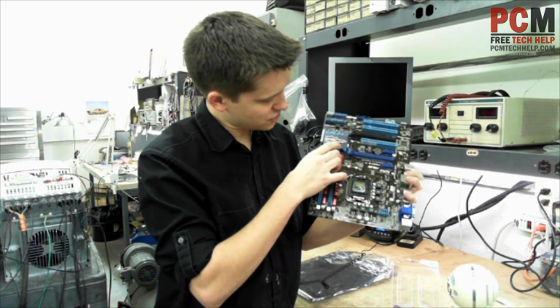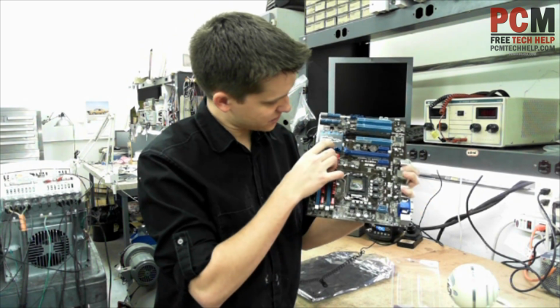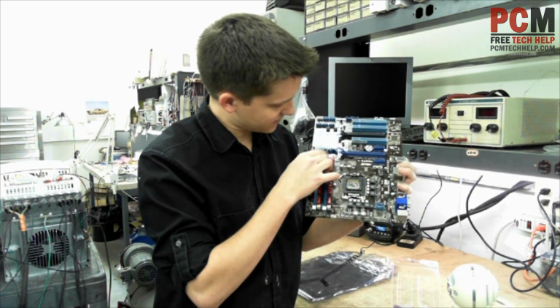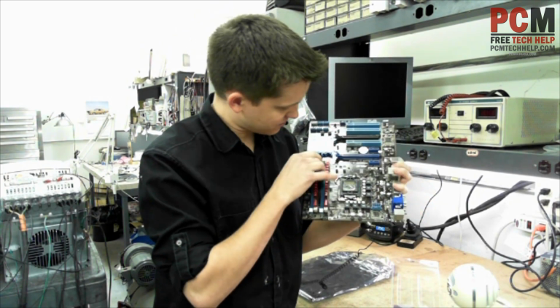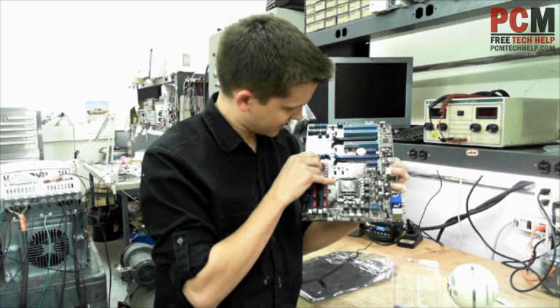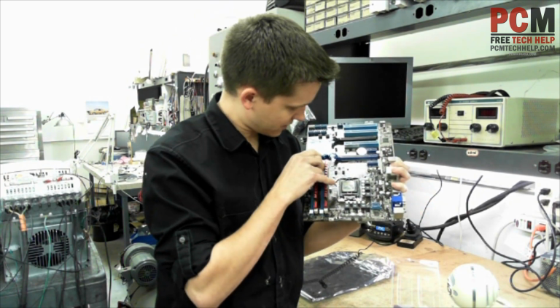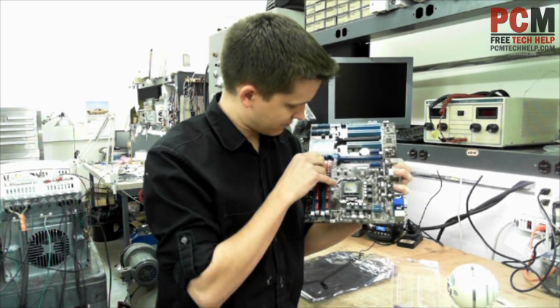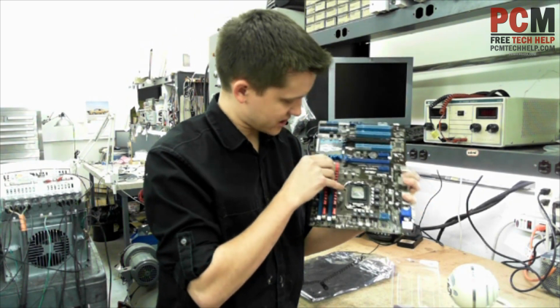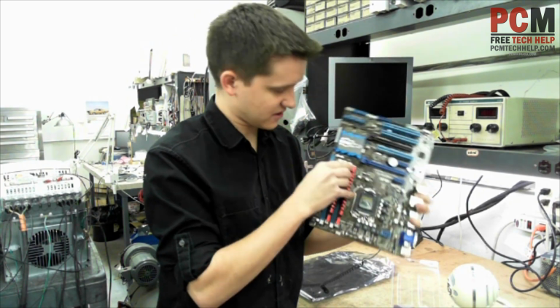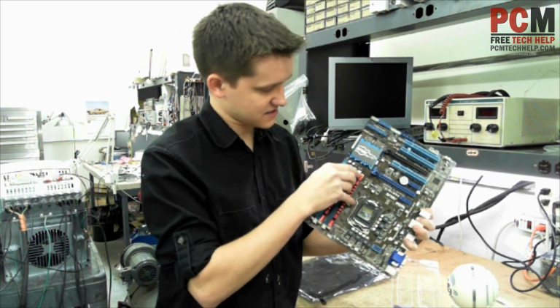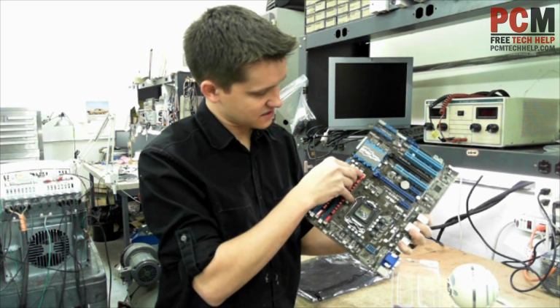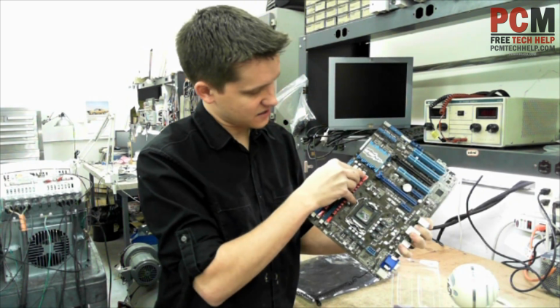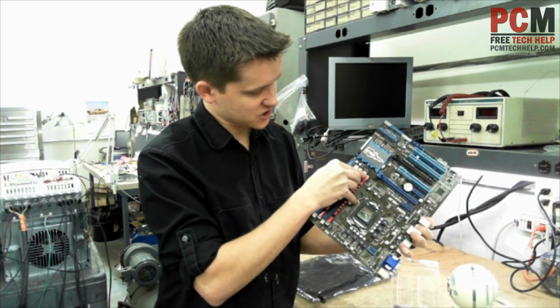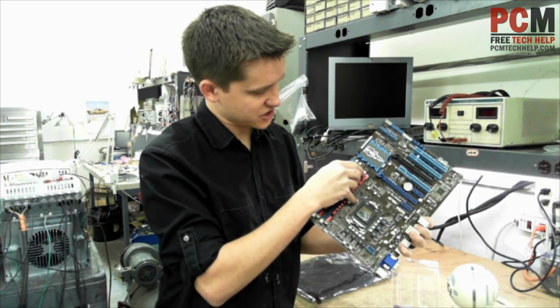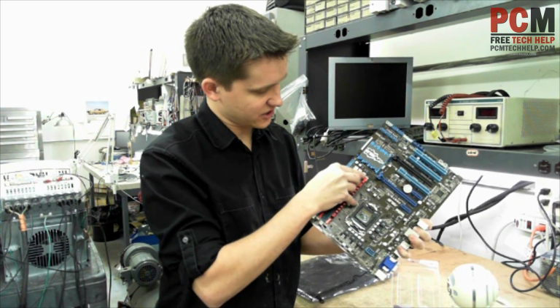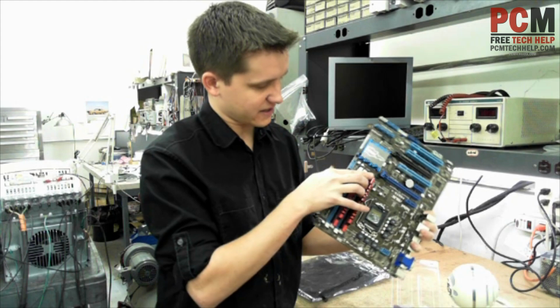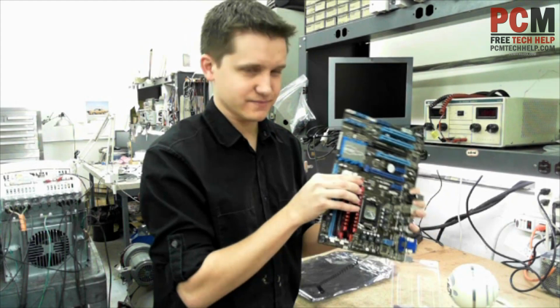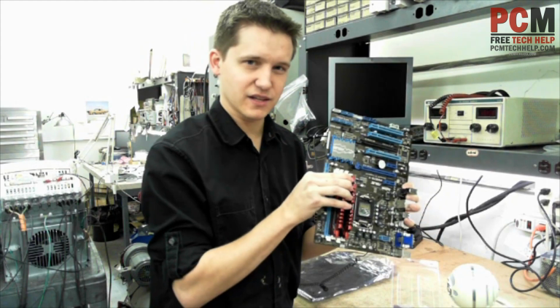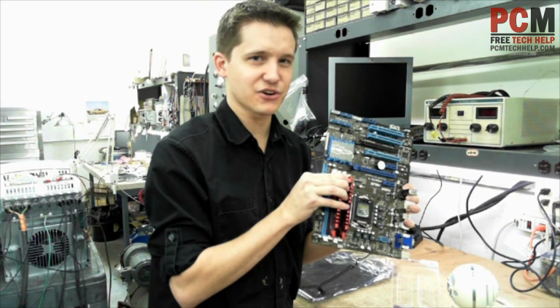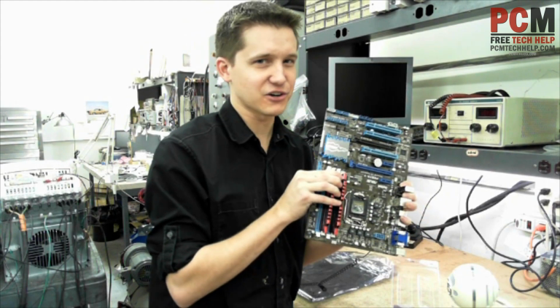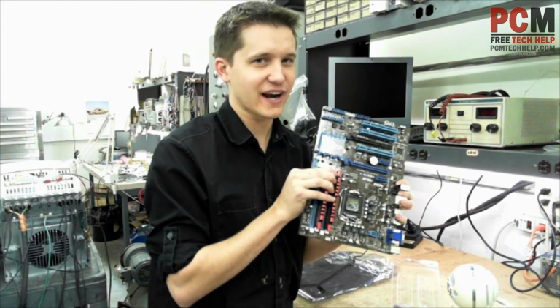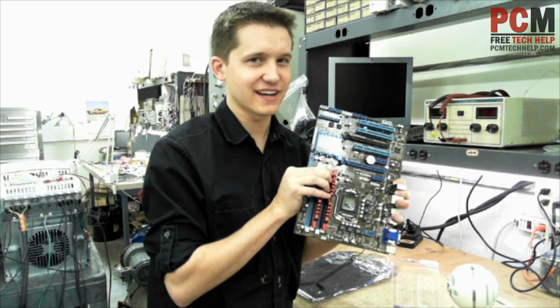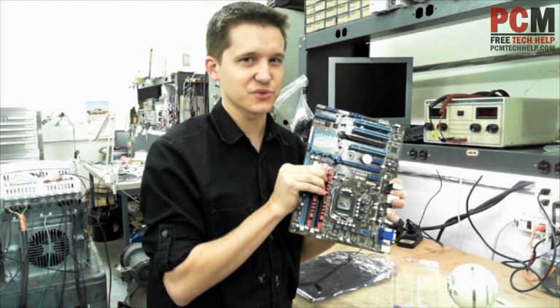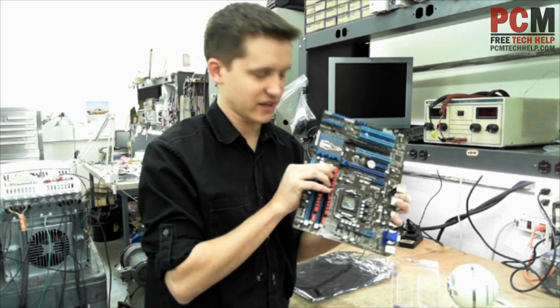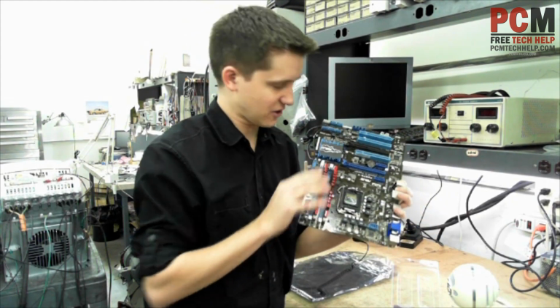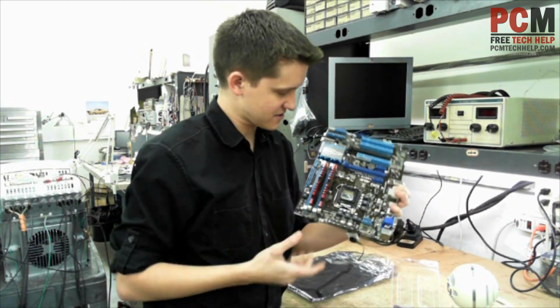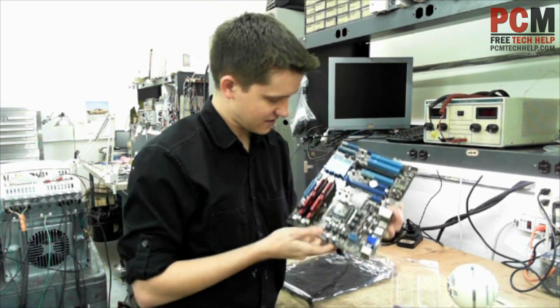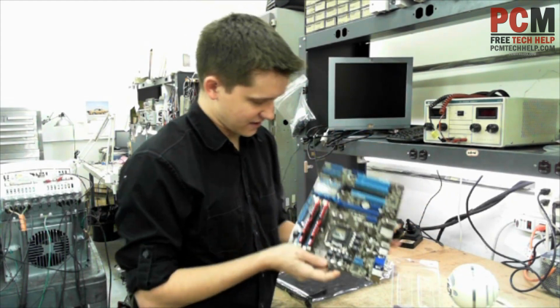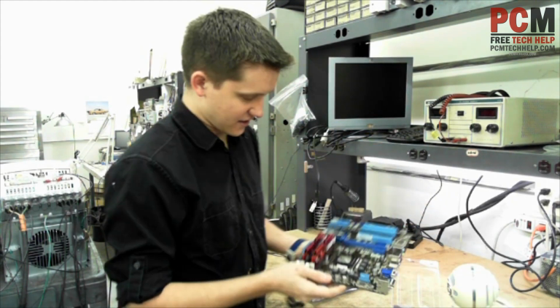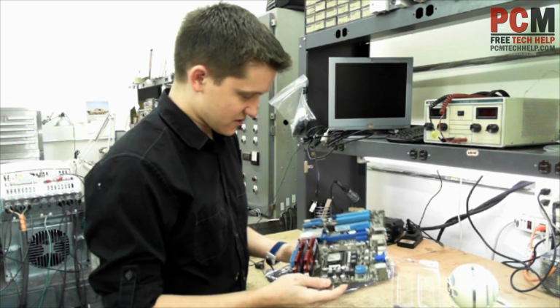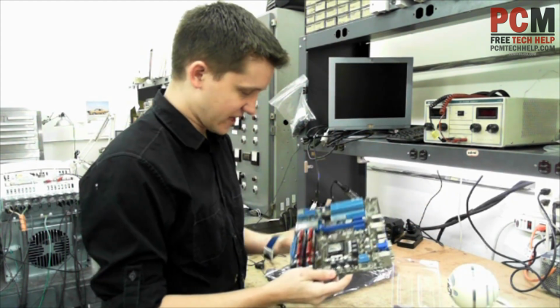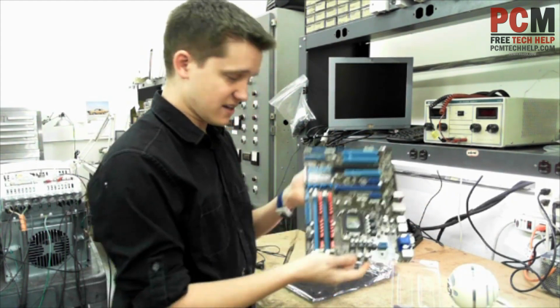Usually you're safe to apply quite a bit of pressure on this. Just make sure — if you start to hear cracking, that's when you want to get nervous. So that's it.